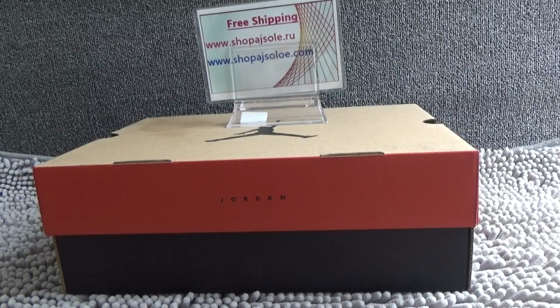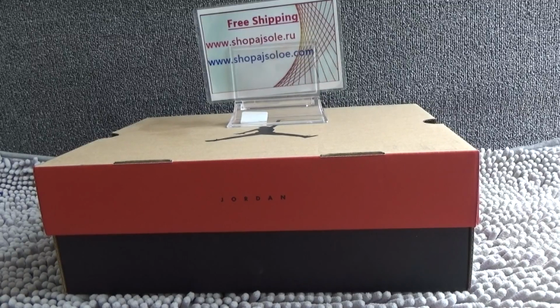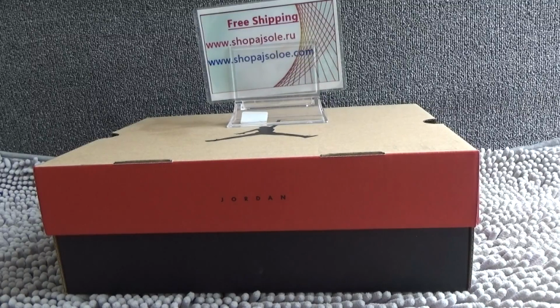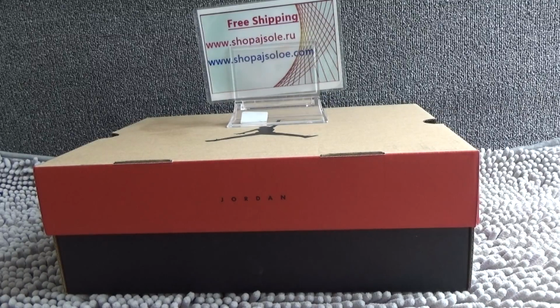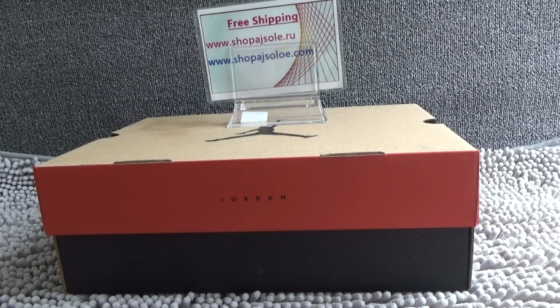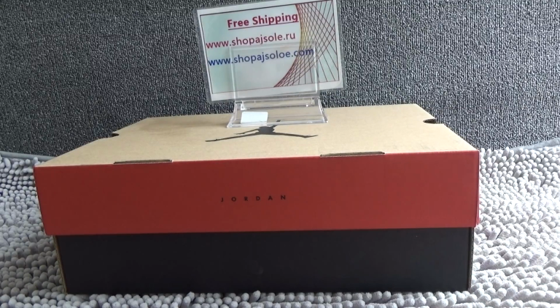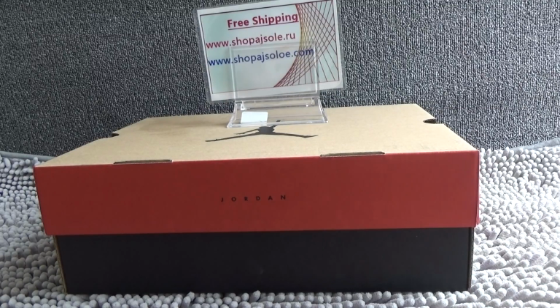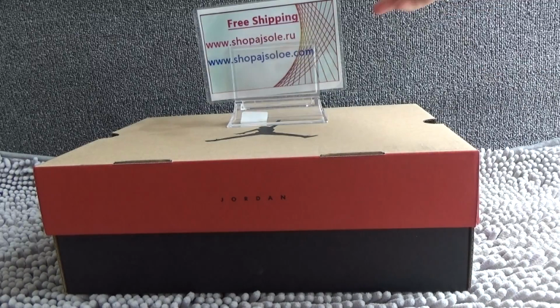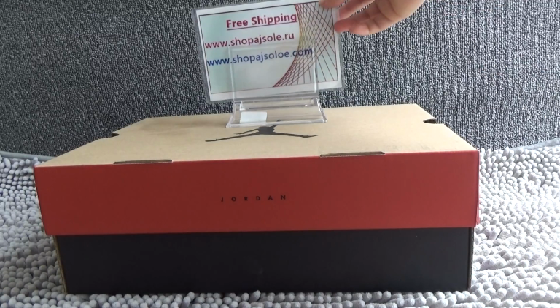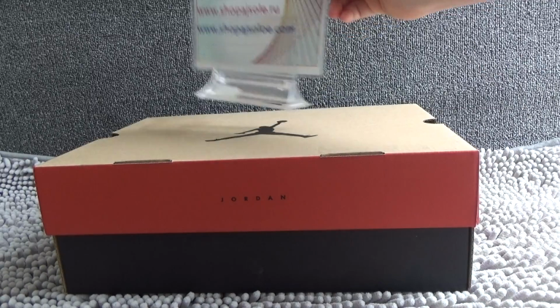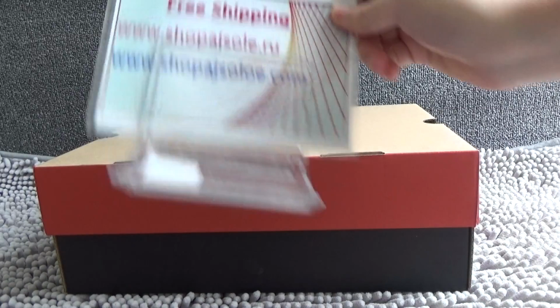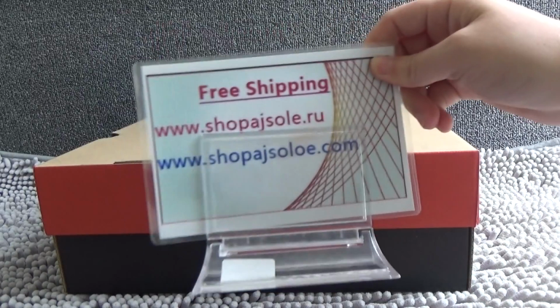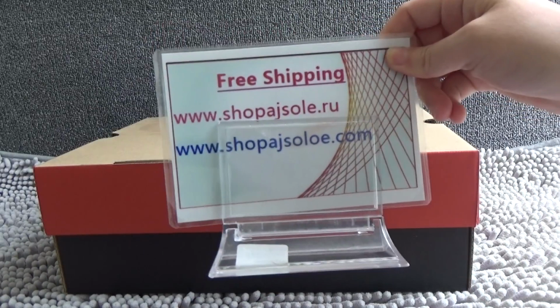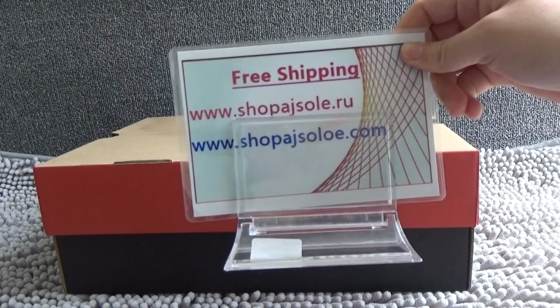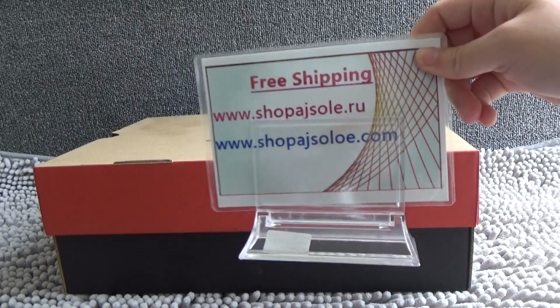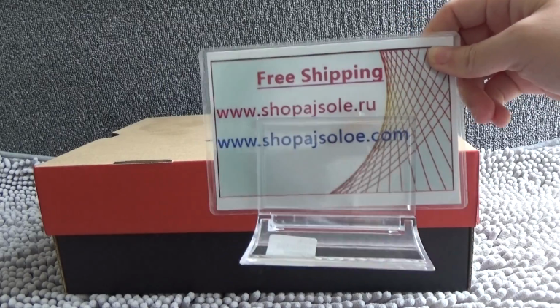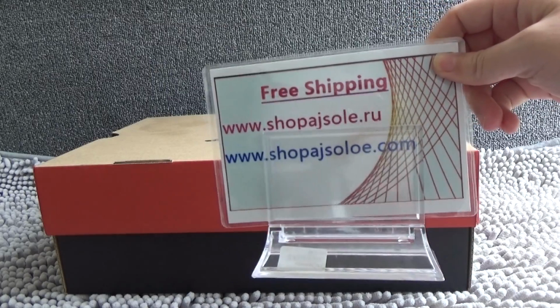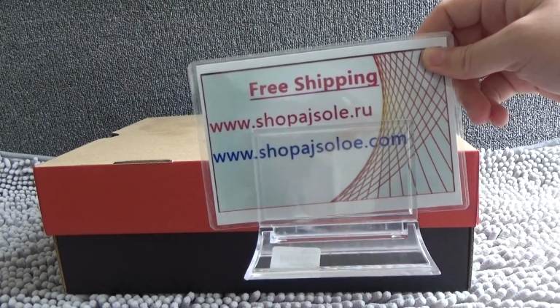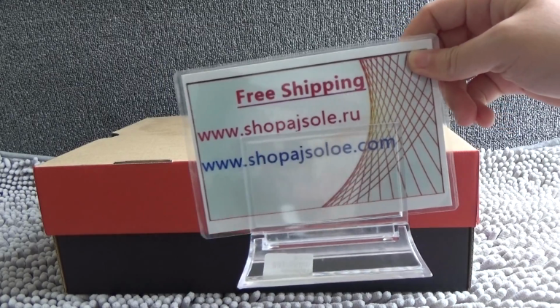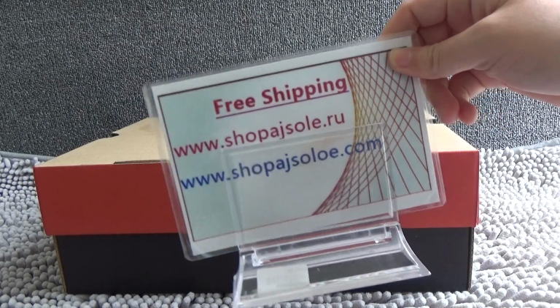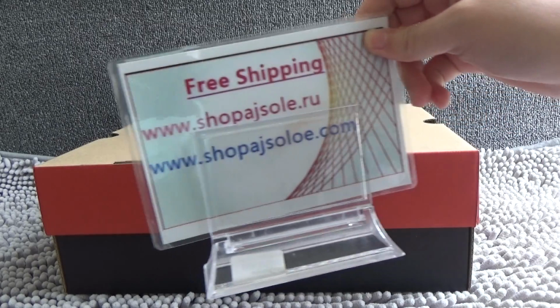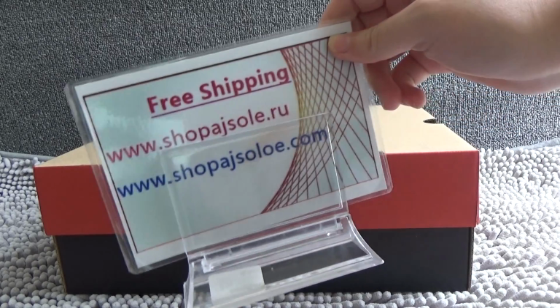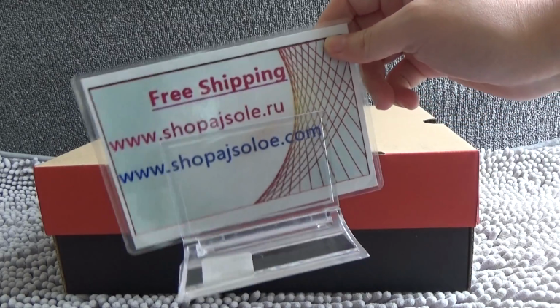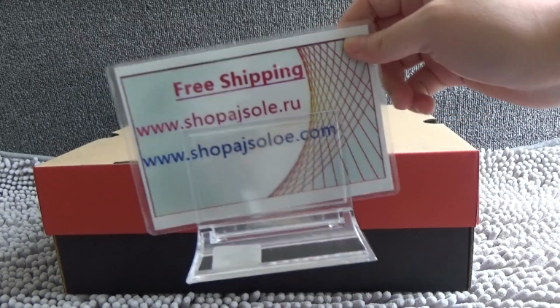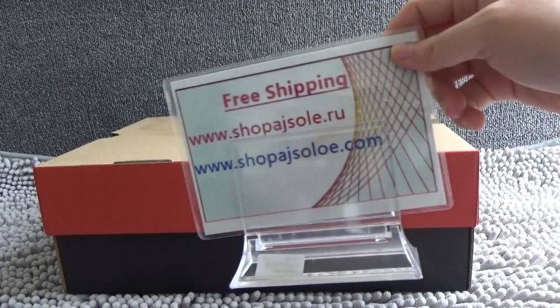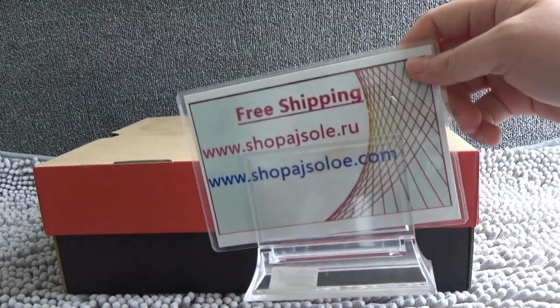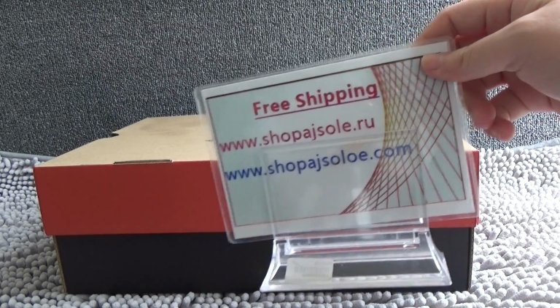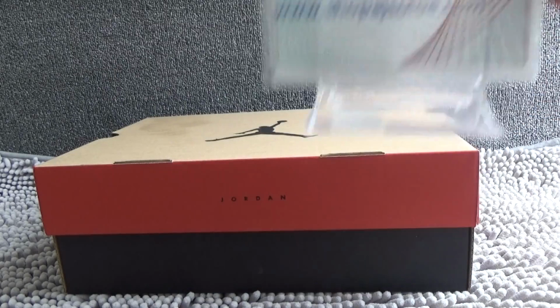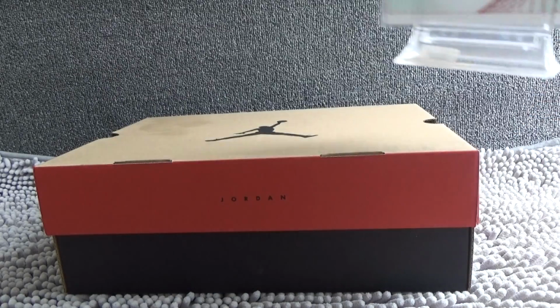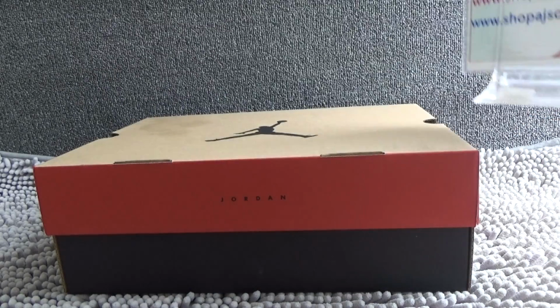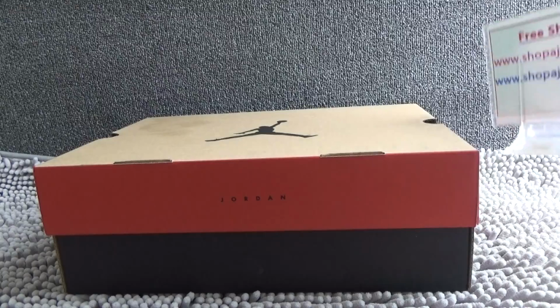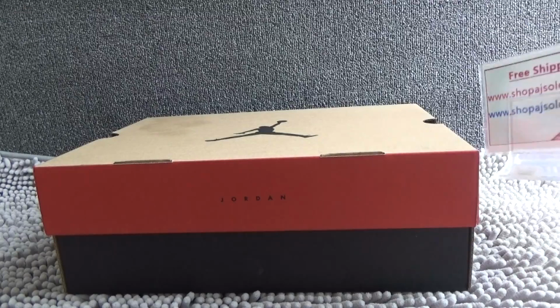Hello guys, this is Becky from shopajsolo.ru and shopajsolo.com. We offer free shipping and best style wholesale.